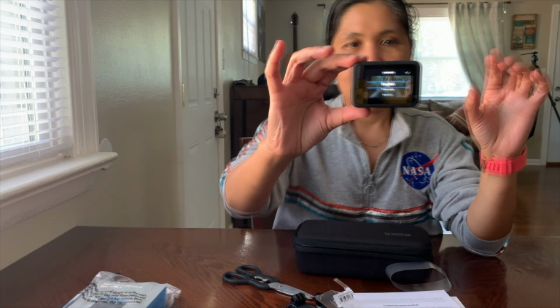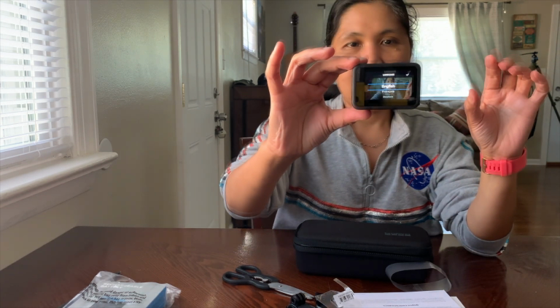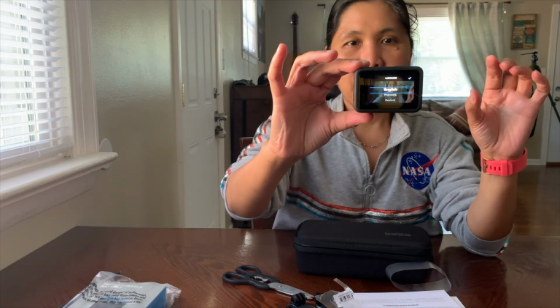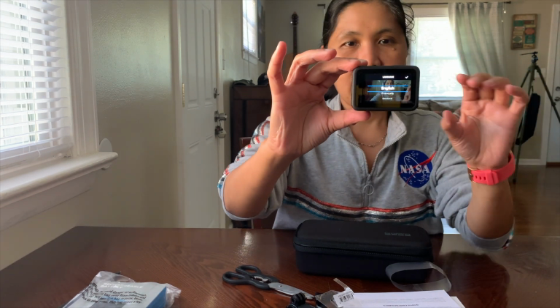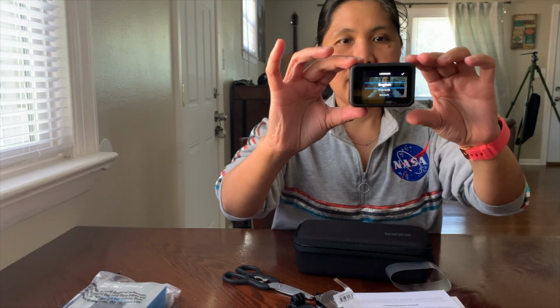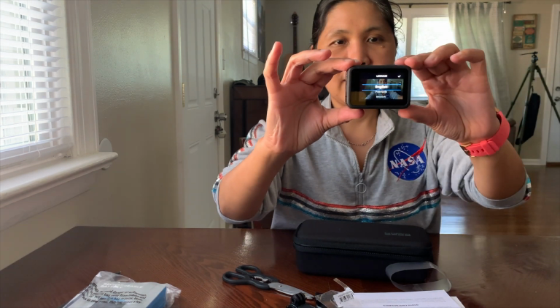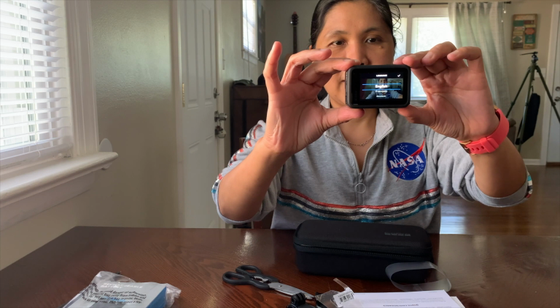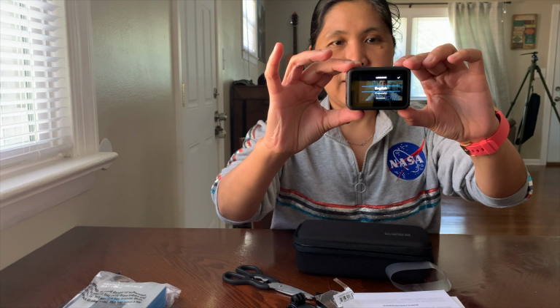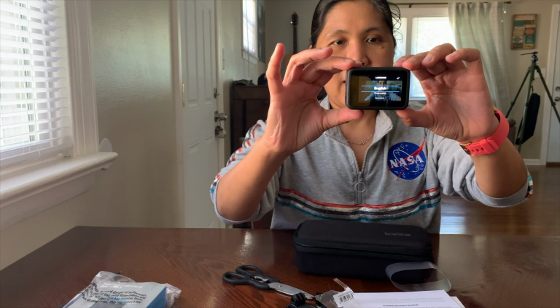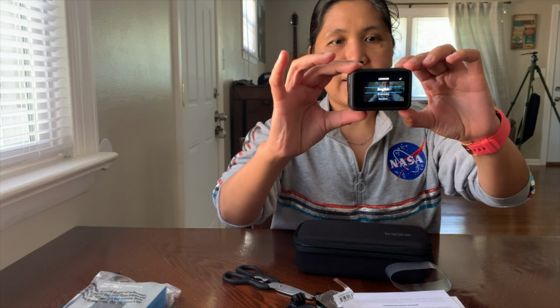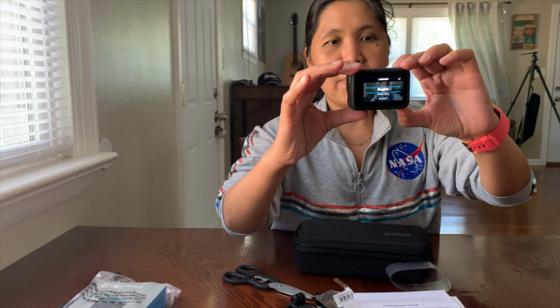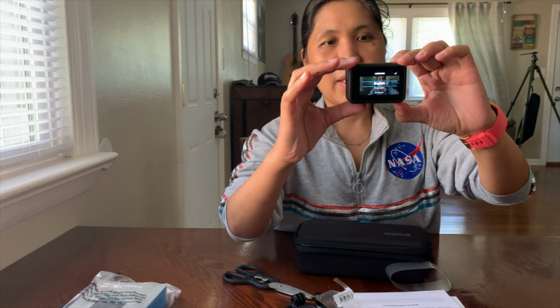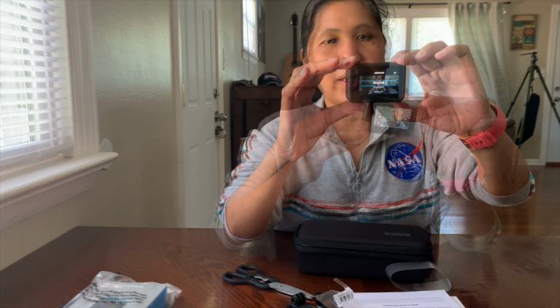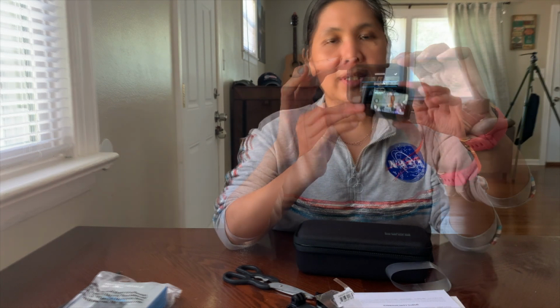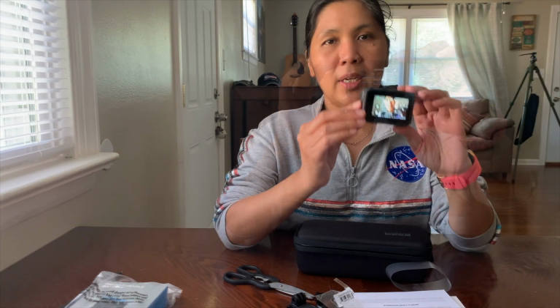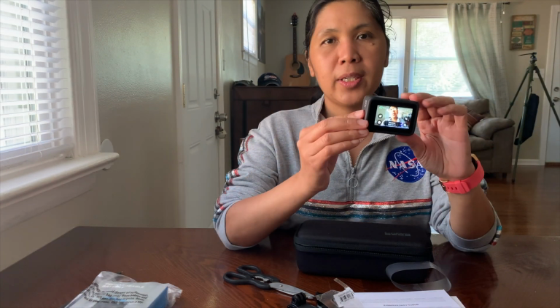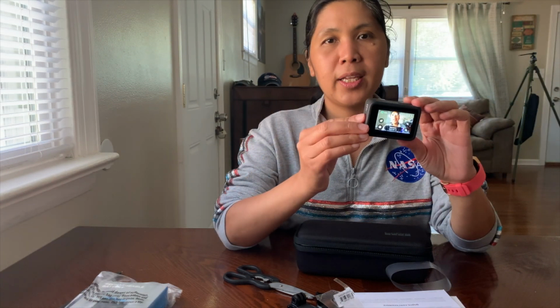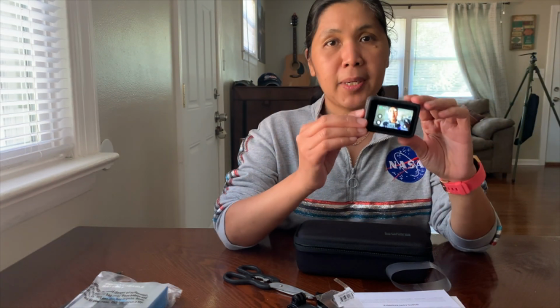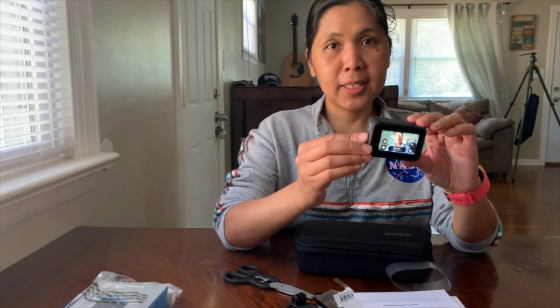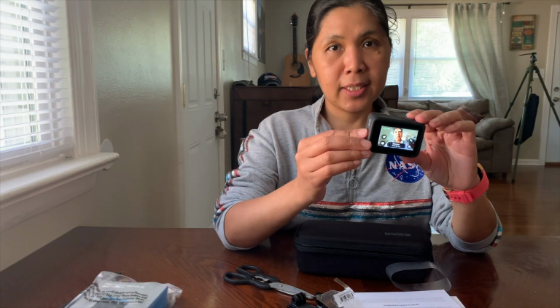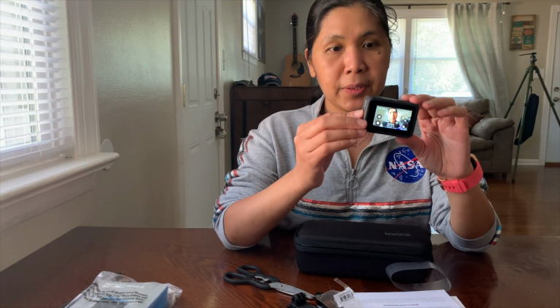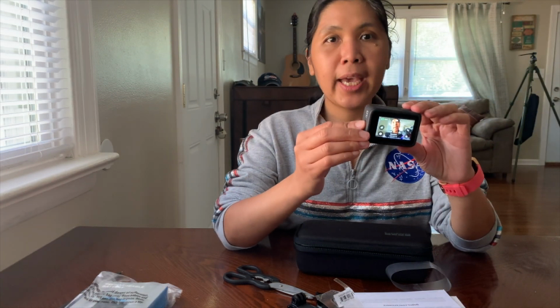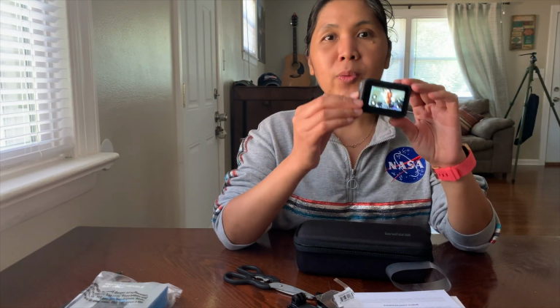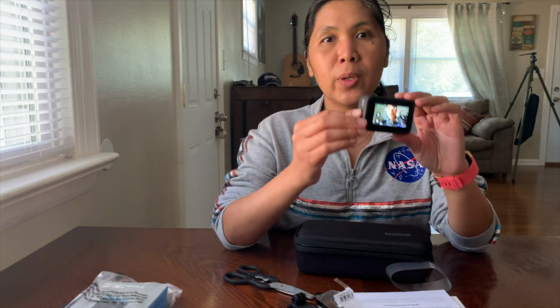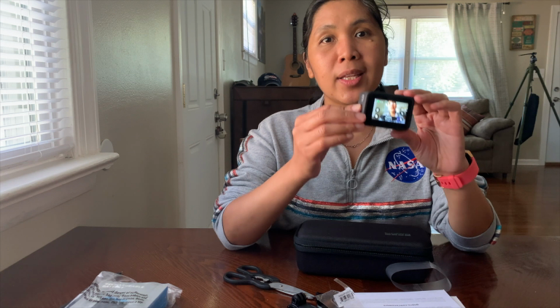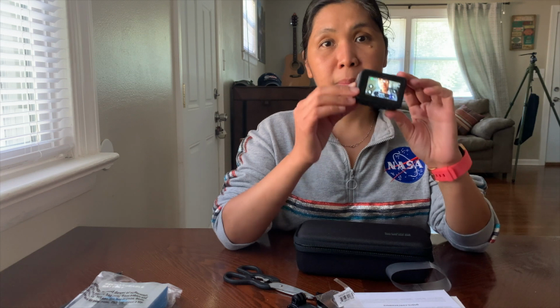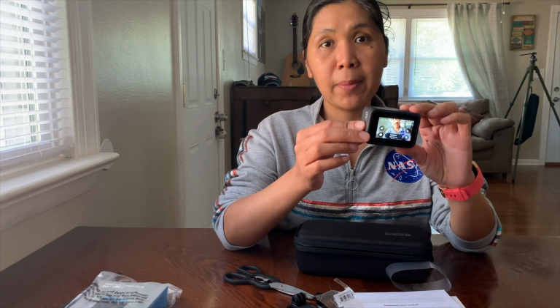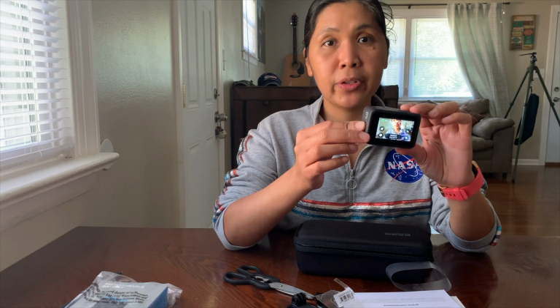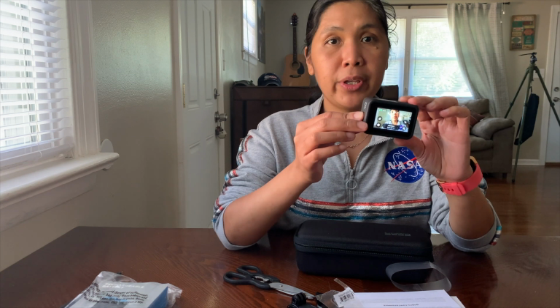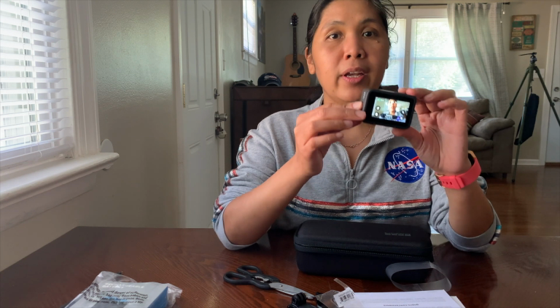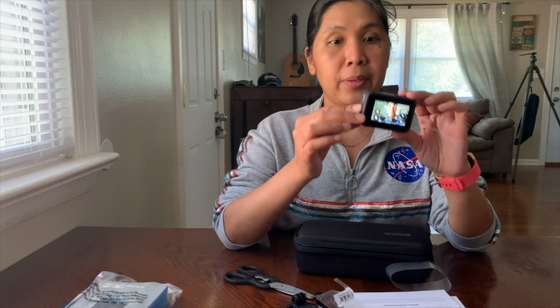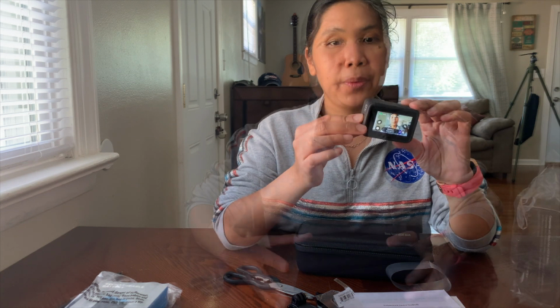Now it's working — I can see myself on the screen. We are done unboxing the Hero 9. Now we'll move on to the Display Mod for the Hero 8.